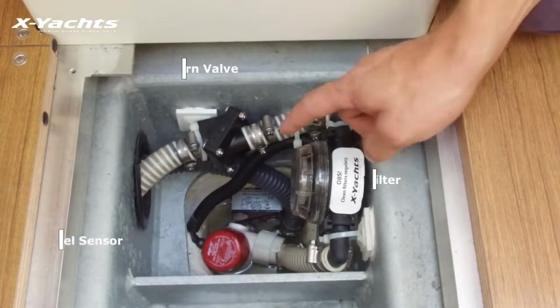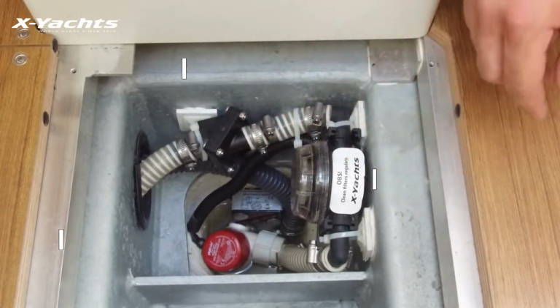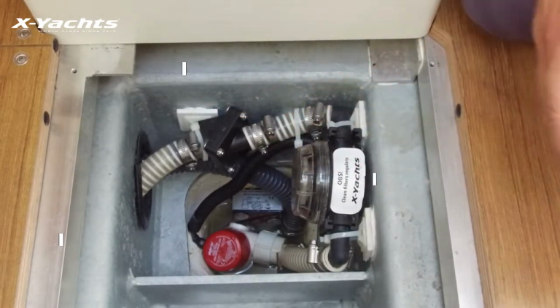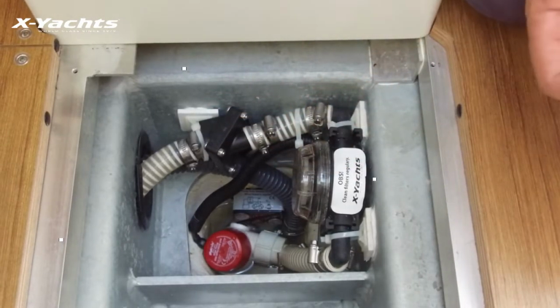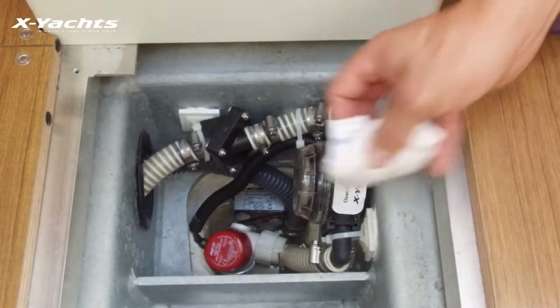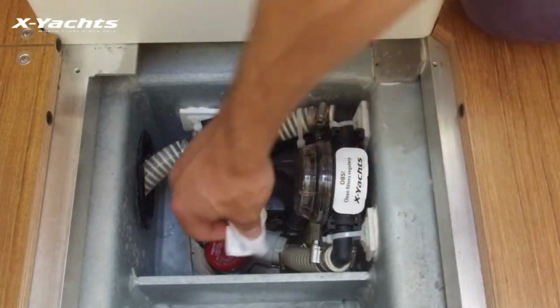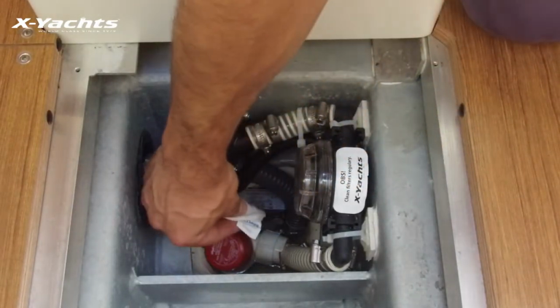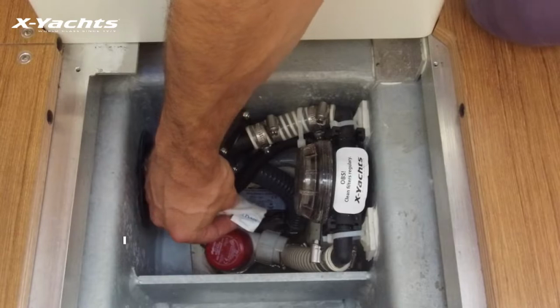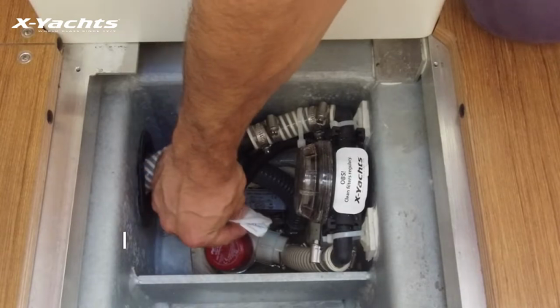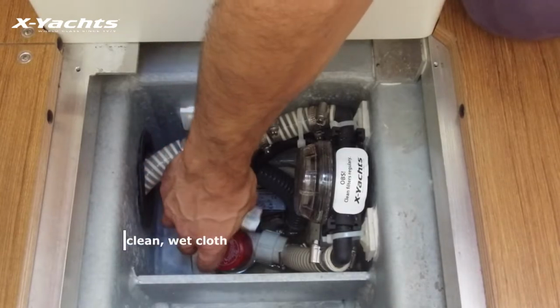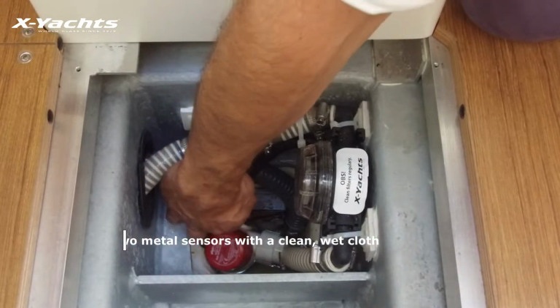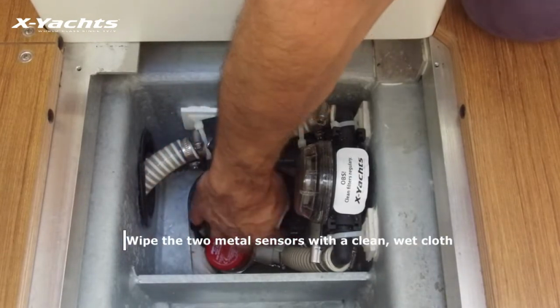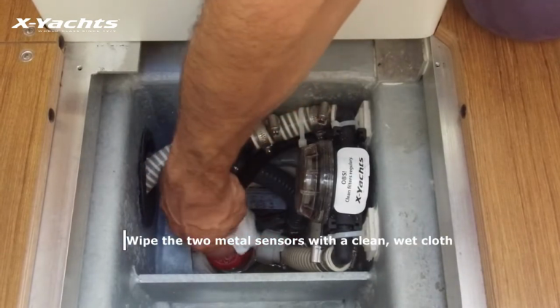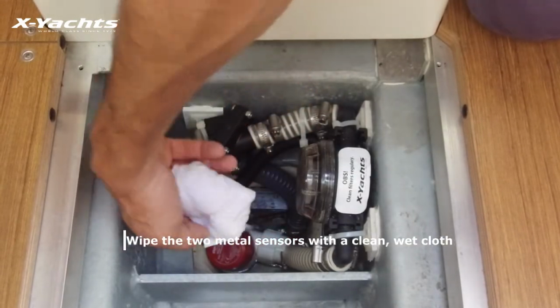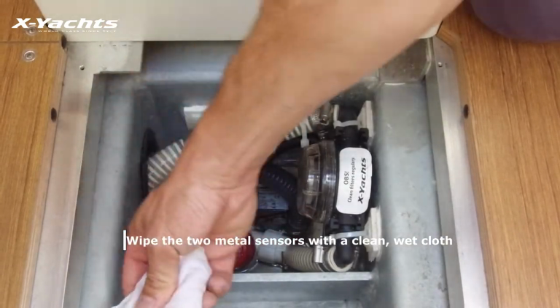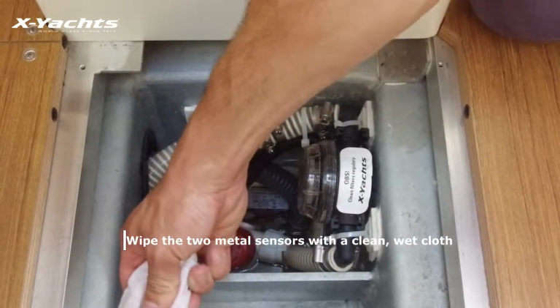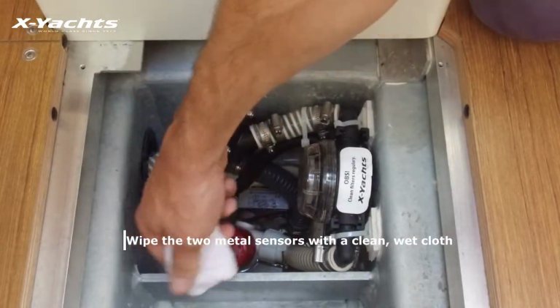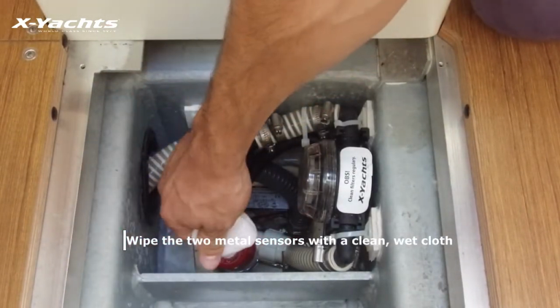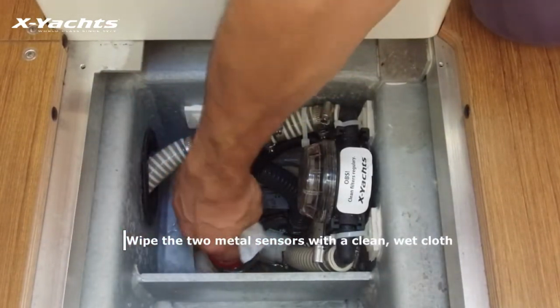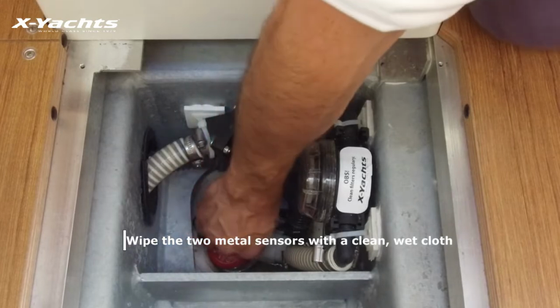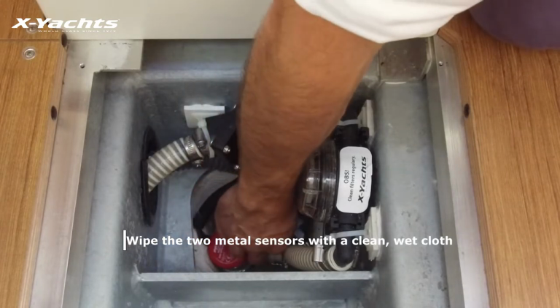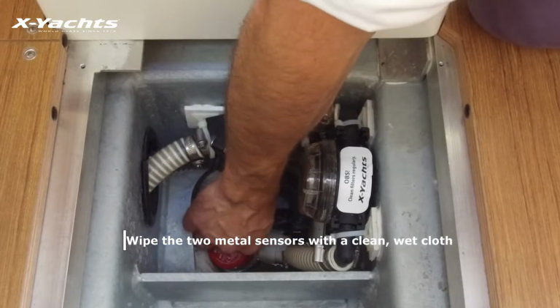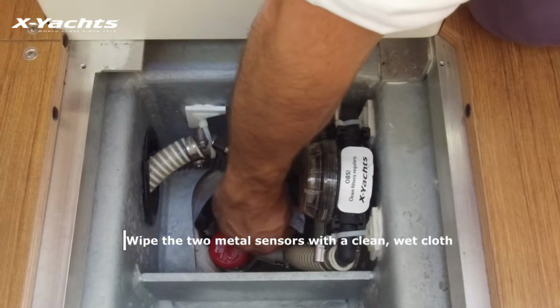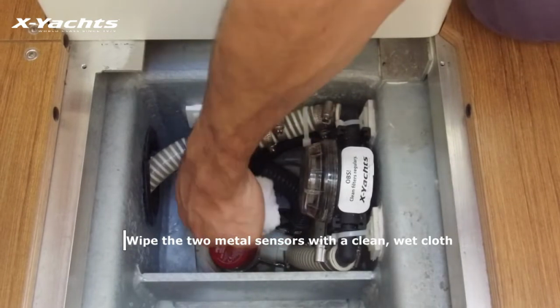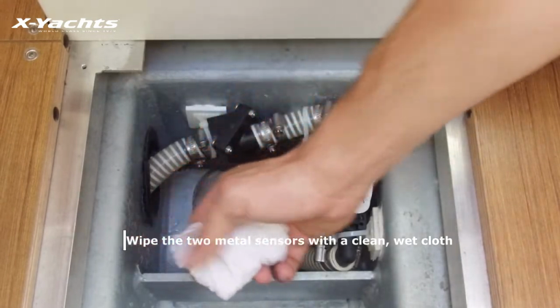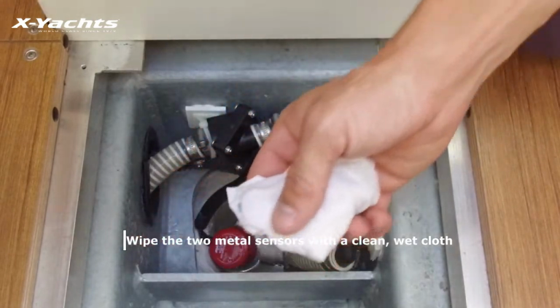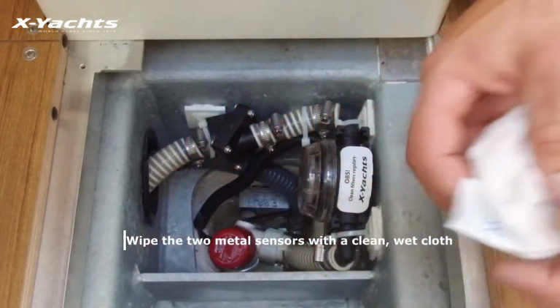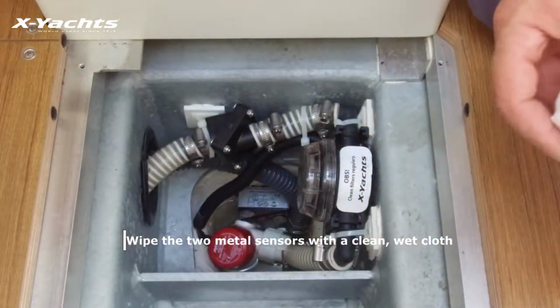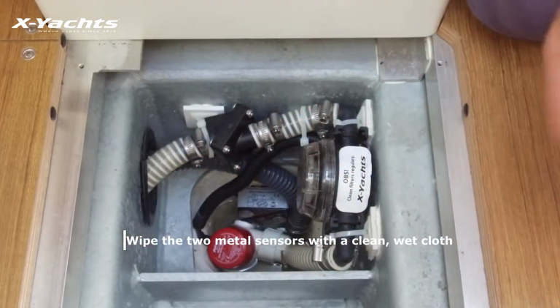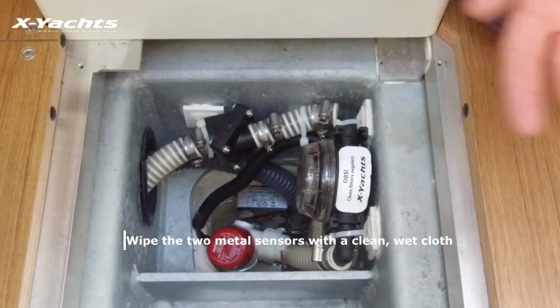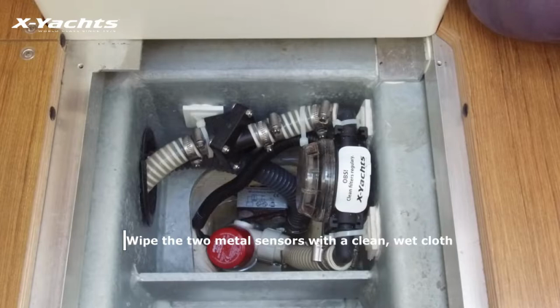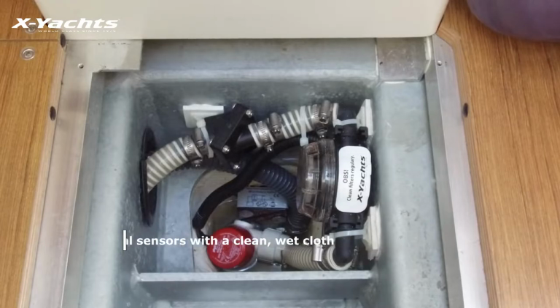Starting with the sensor, the only thing you need to do is wipe the two sensors with a clean wet rag to clean the slime off, so it doesn't affect the sensor.